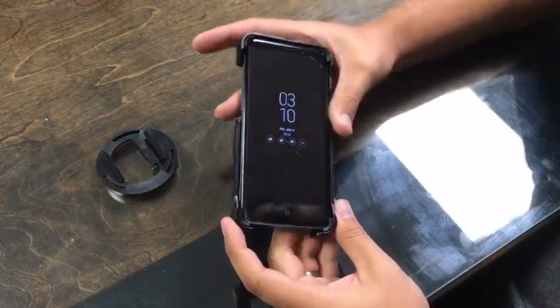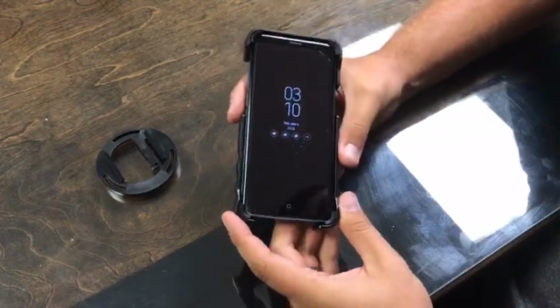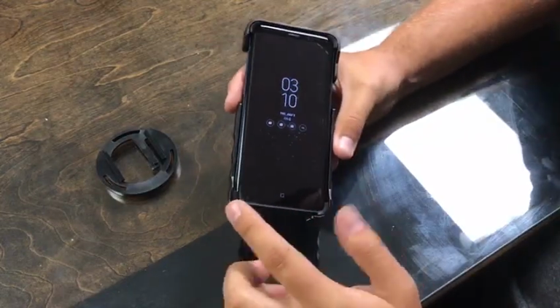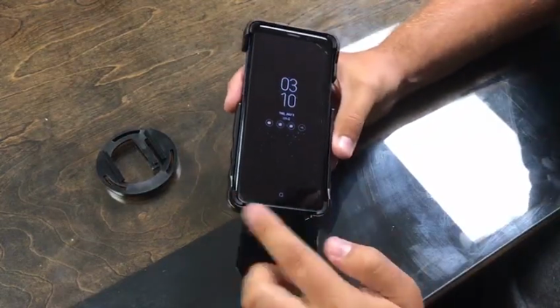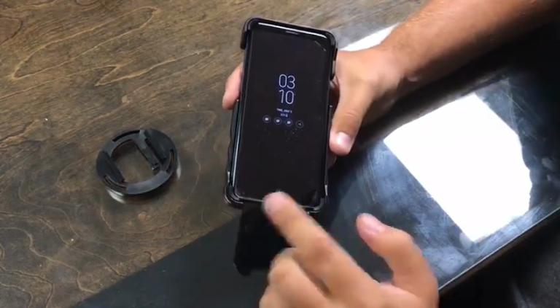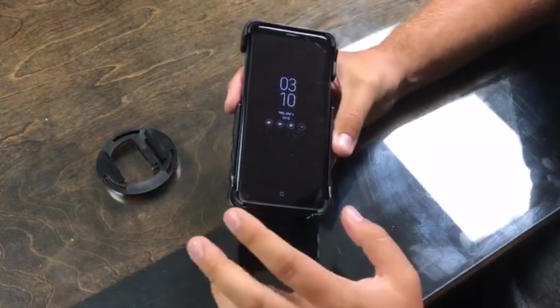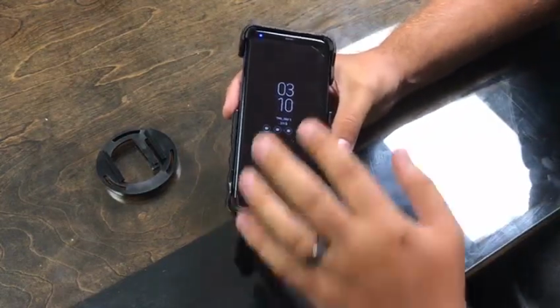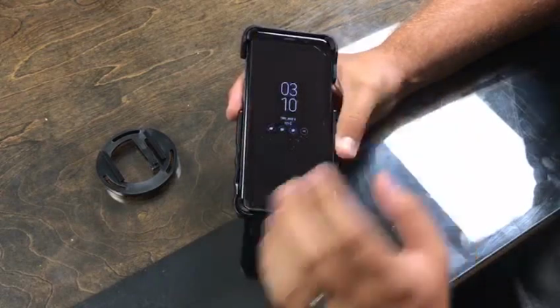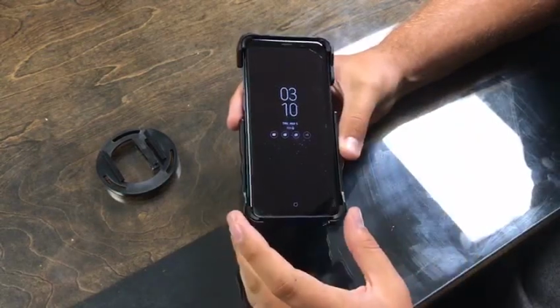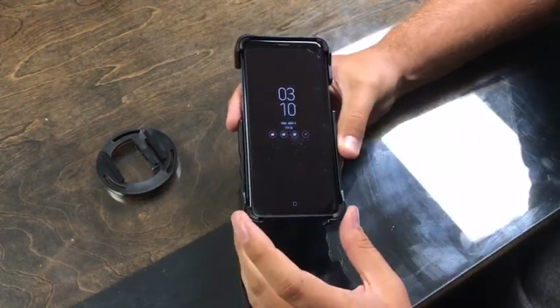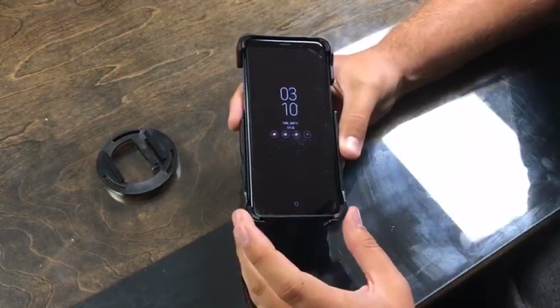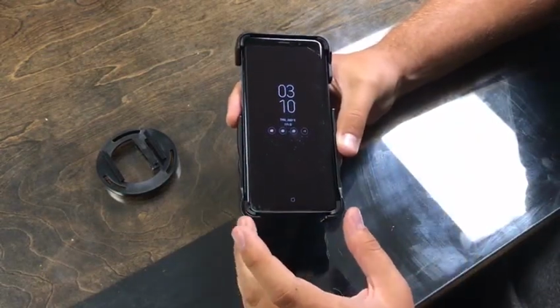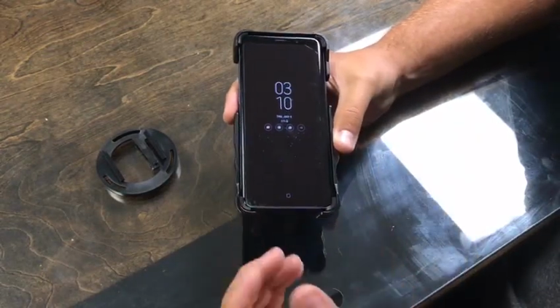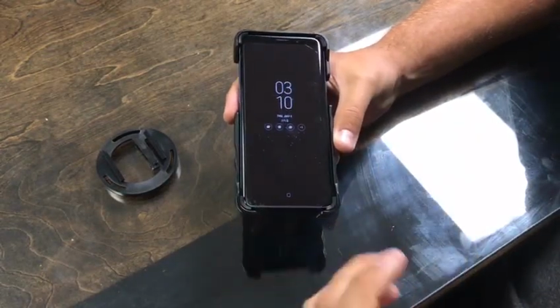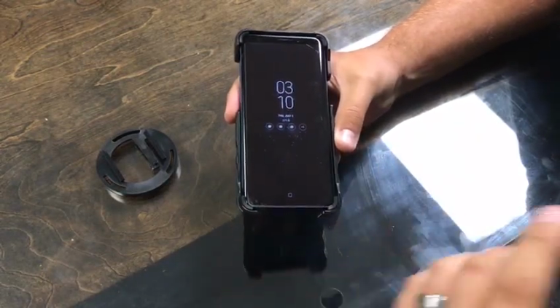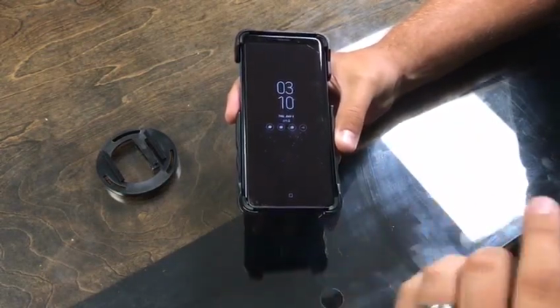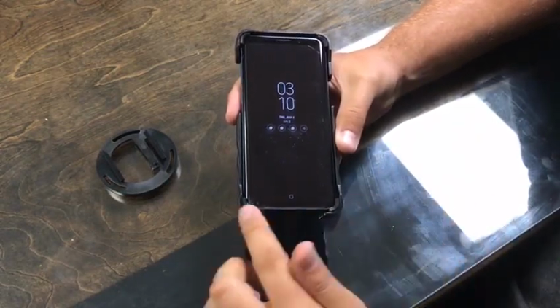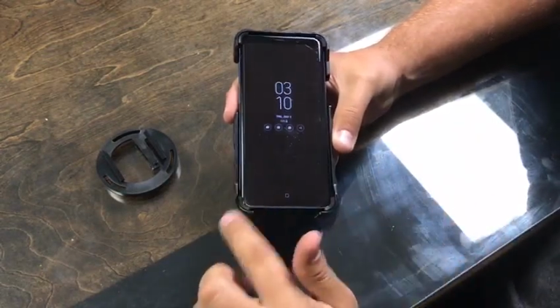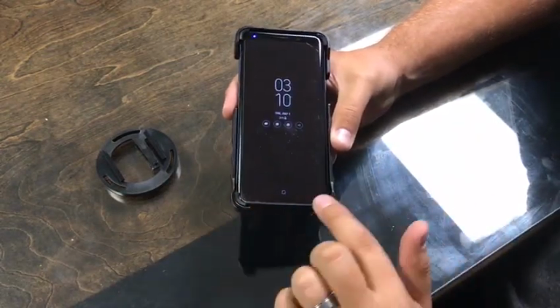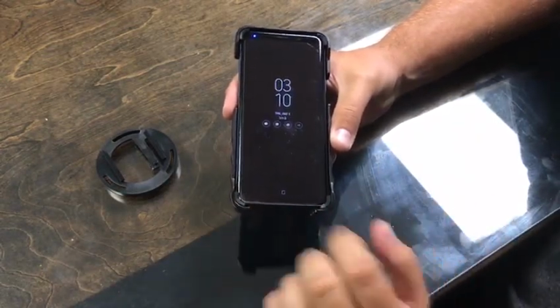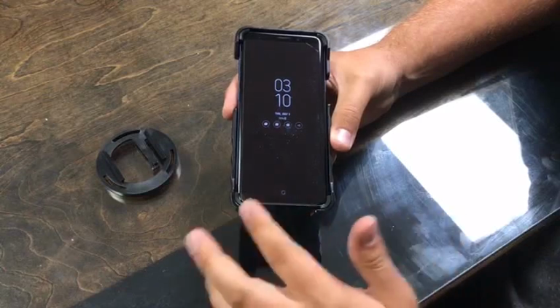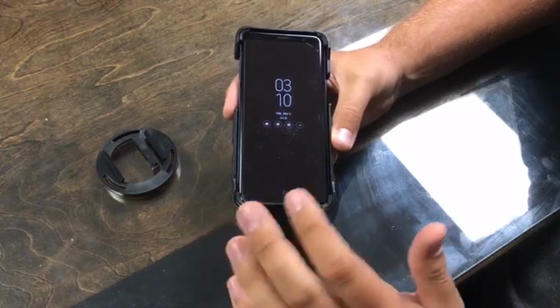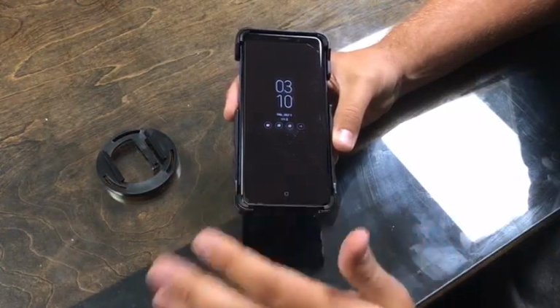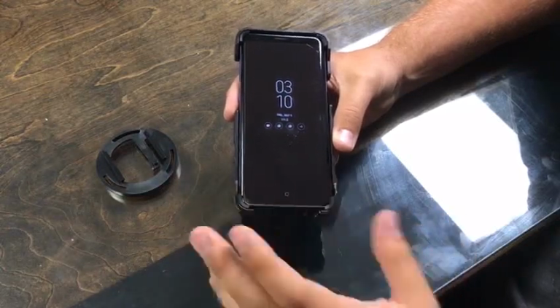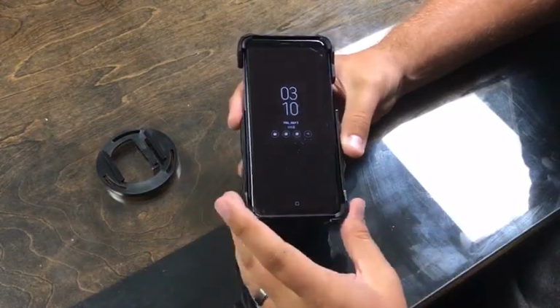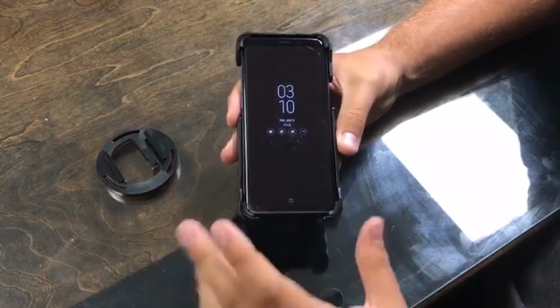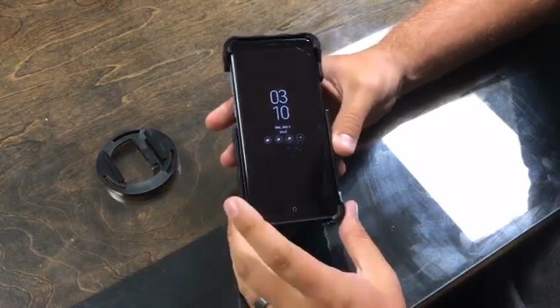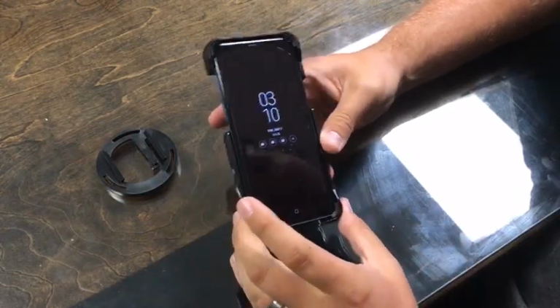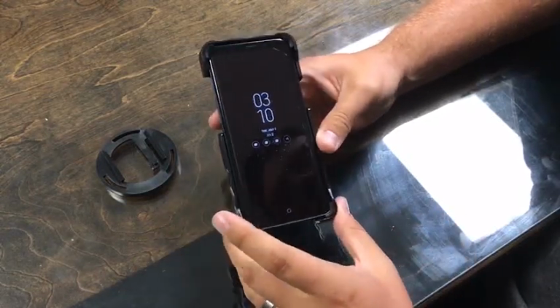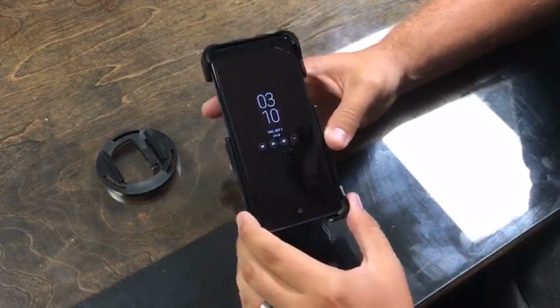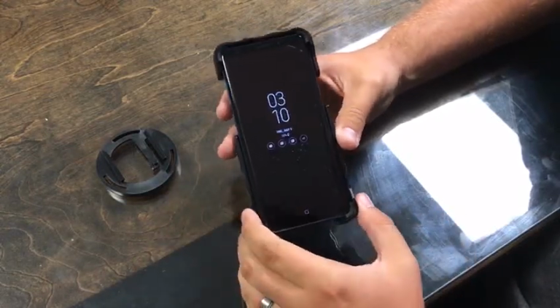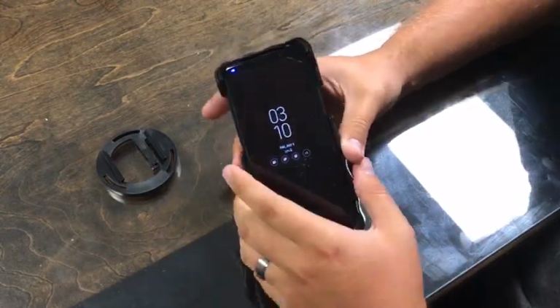If you are unable to push in these bottom two tabs after you get the front two in, you may have to lick your finger and put it right here on the rubber just to help the phone slide in. That'll dry up and you'll be good to go.